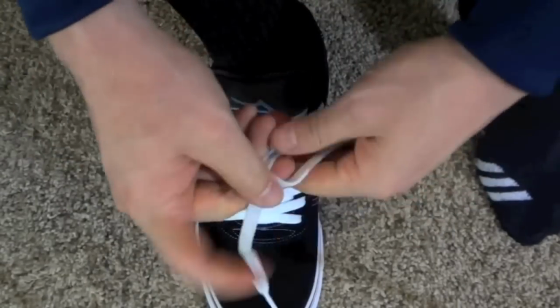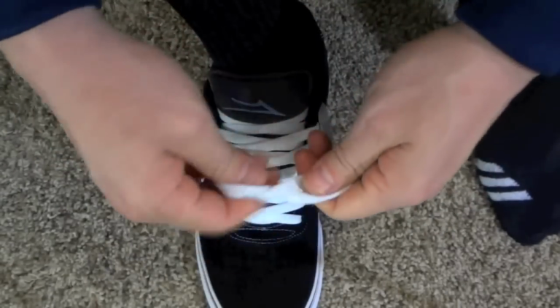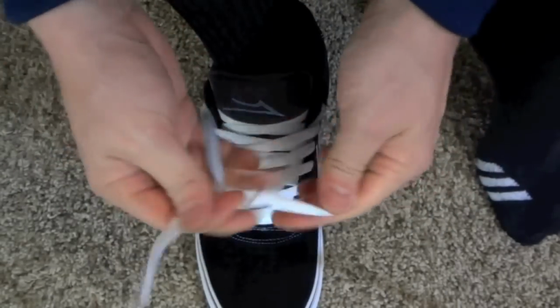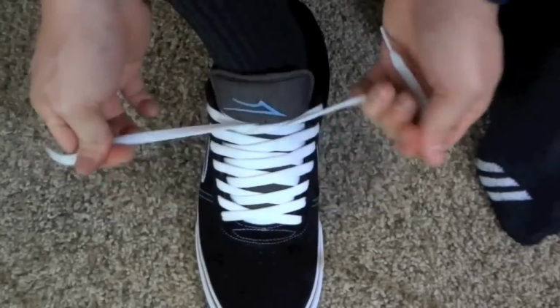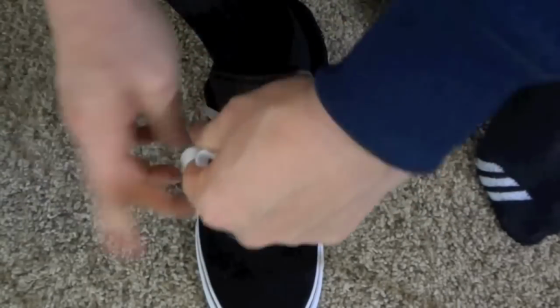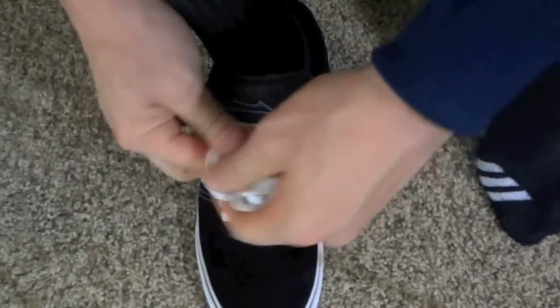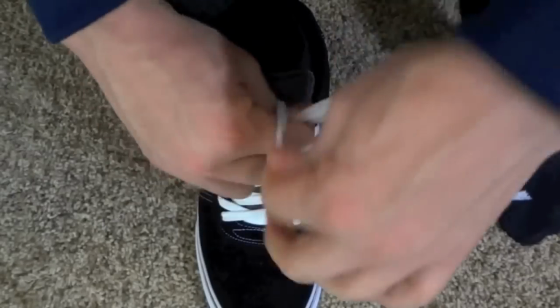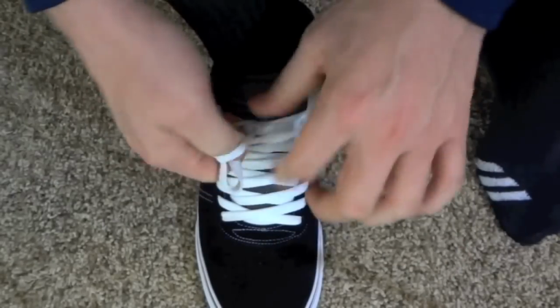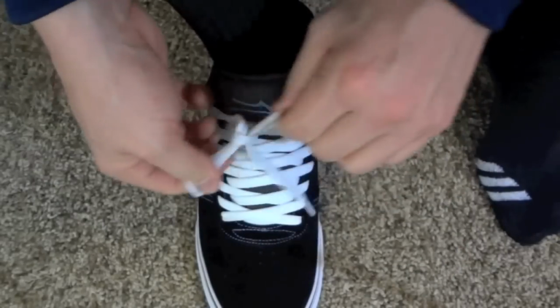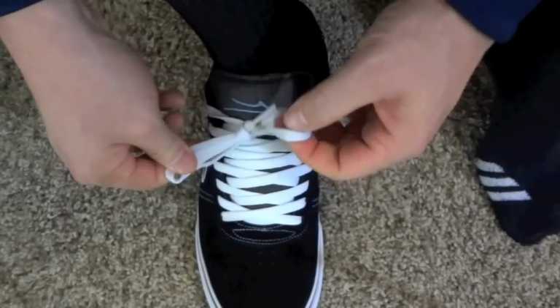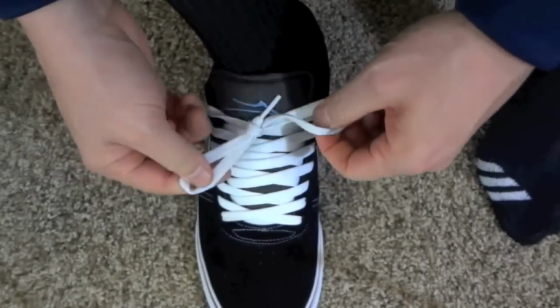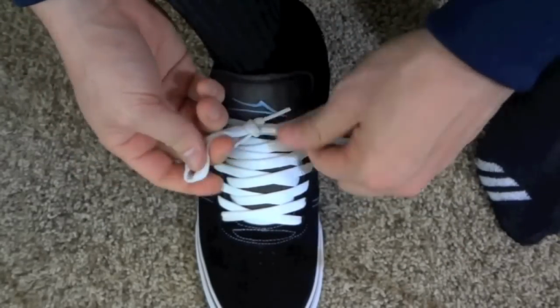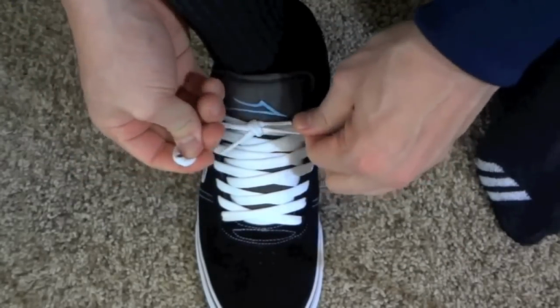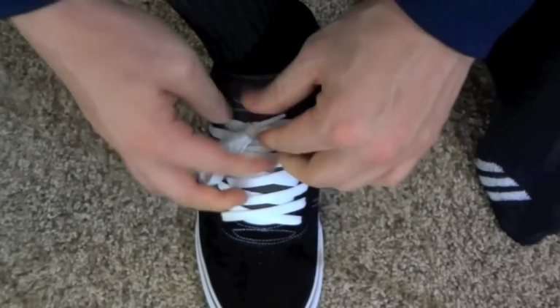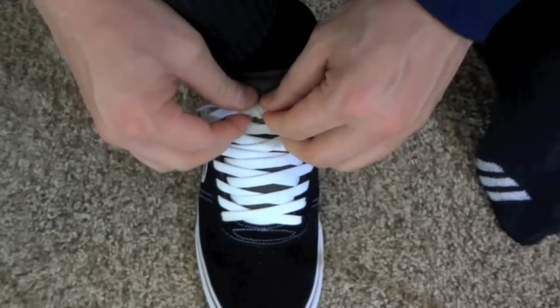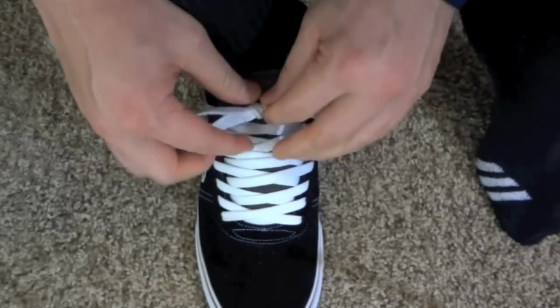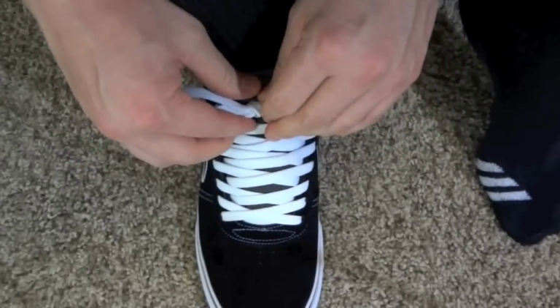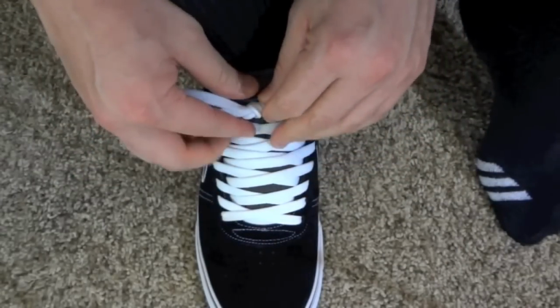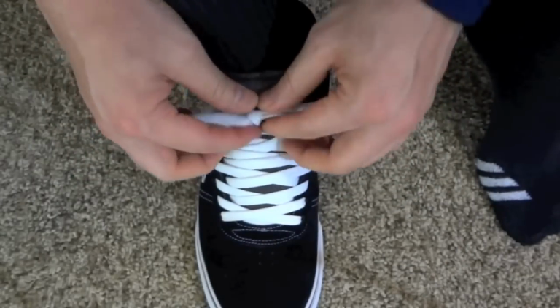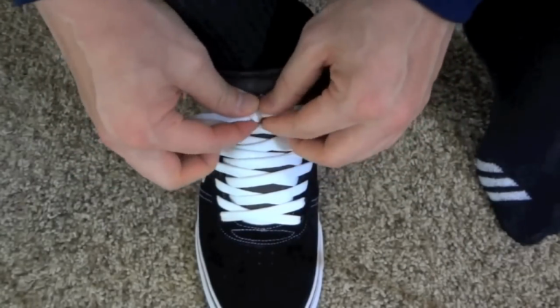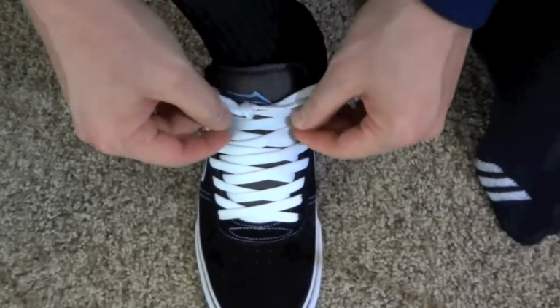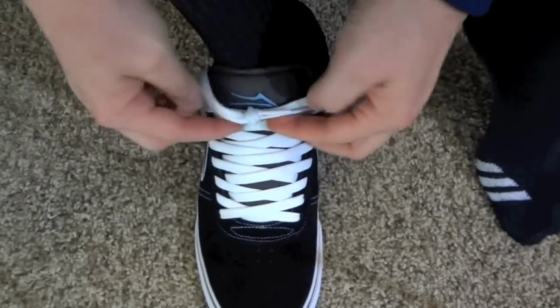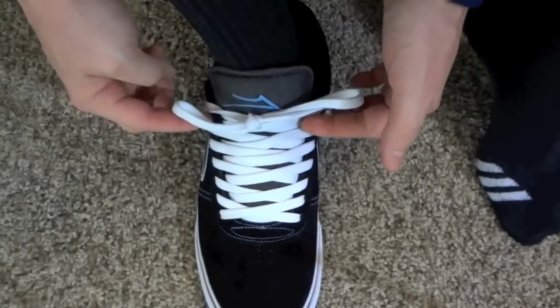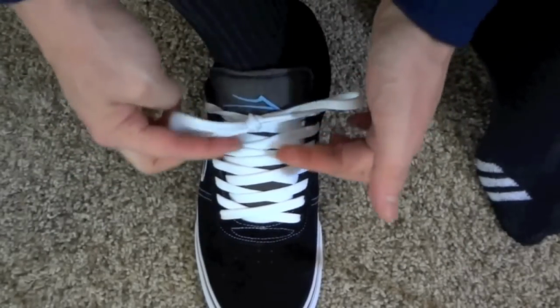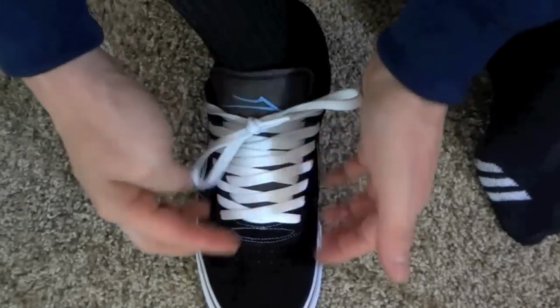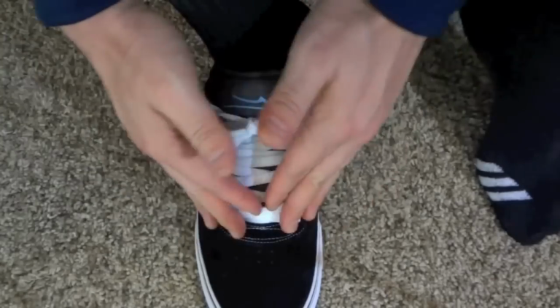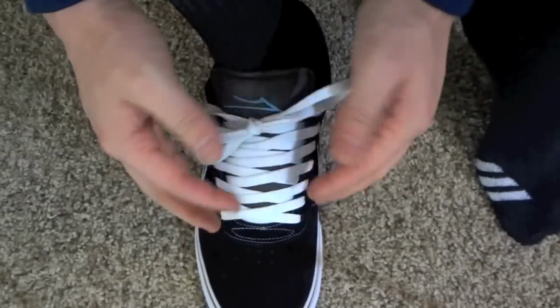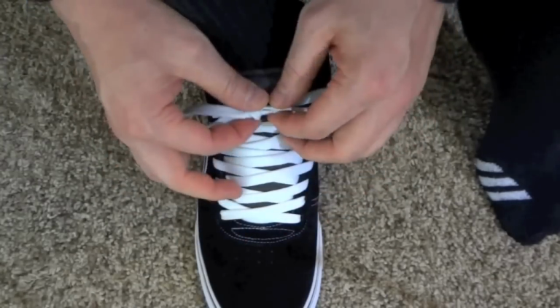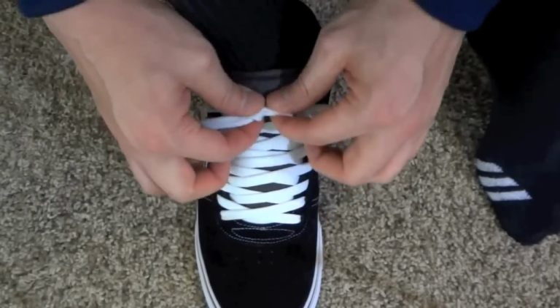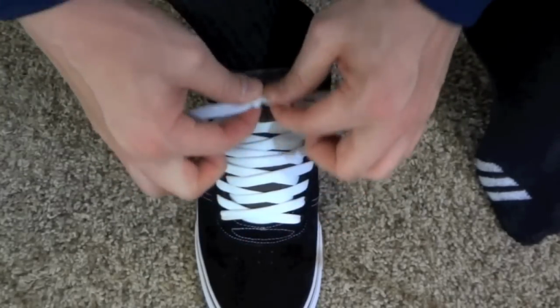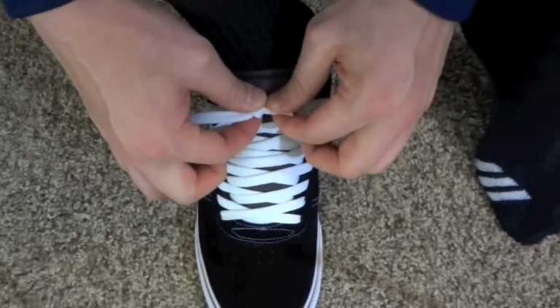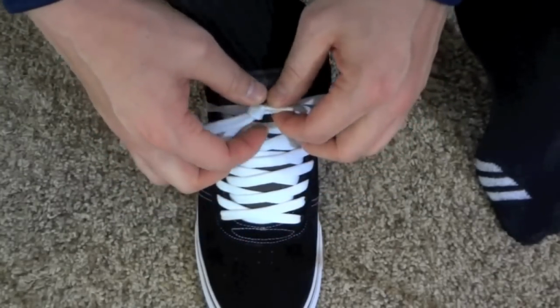The bow knot, once you tie that, is just holding that tension that you just created down here. It's holding that in place — it's preventing your laces from loosening up. That's all this guy is doing.